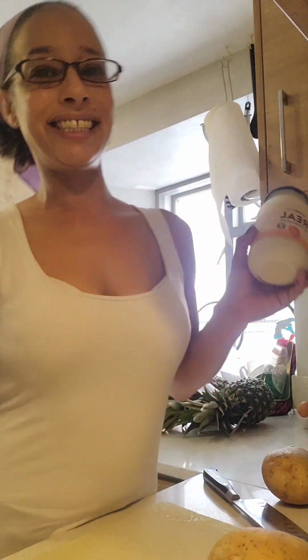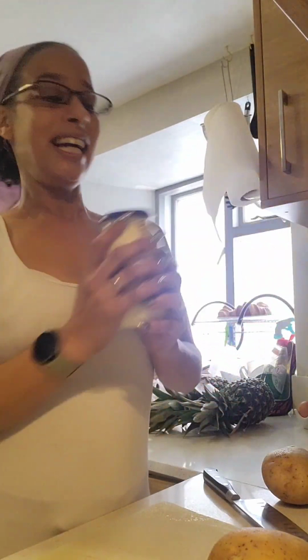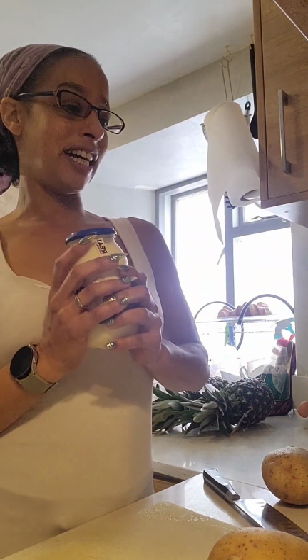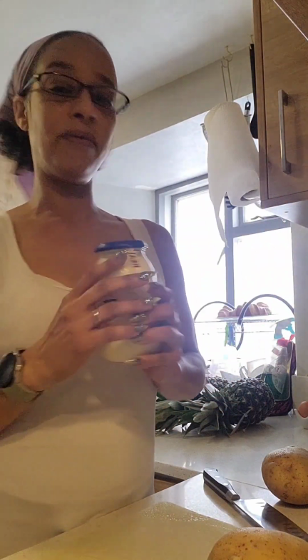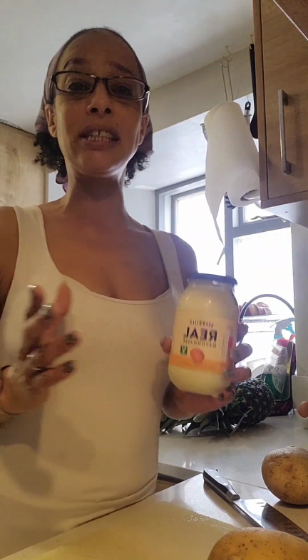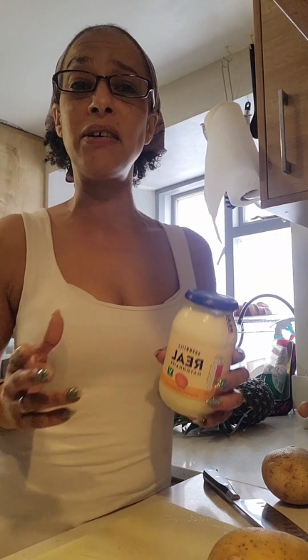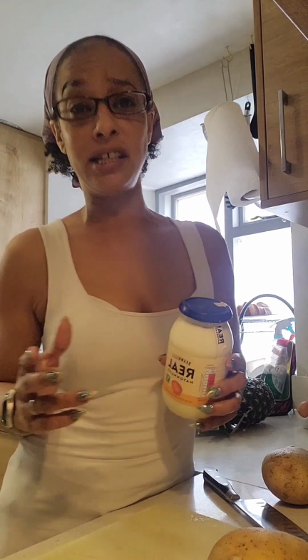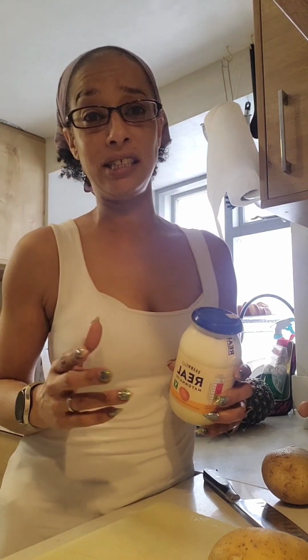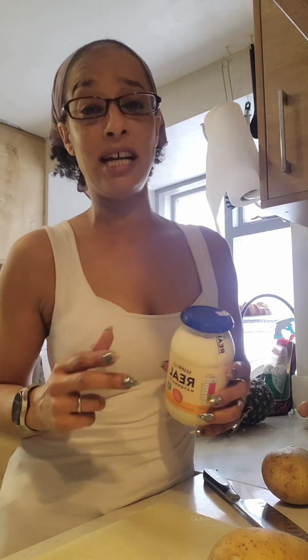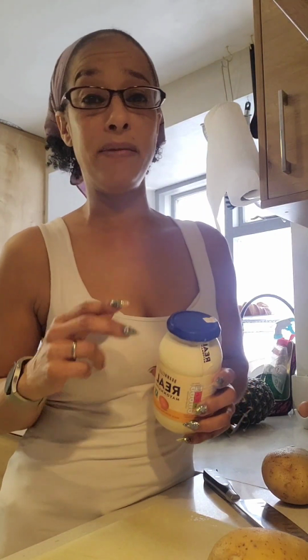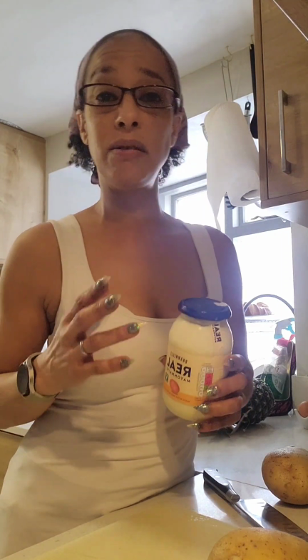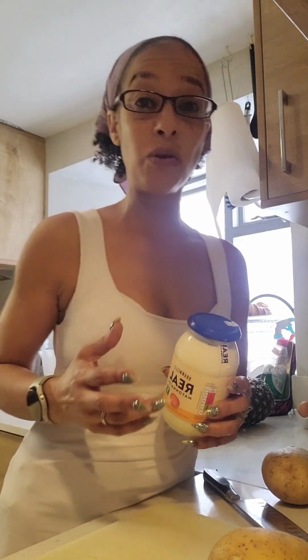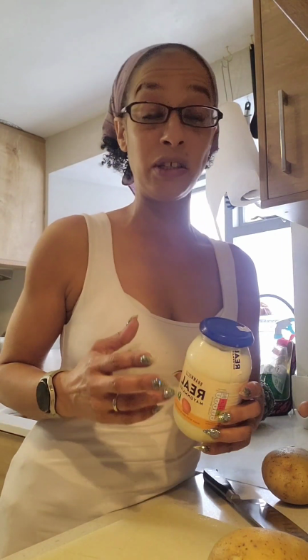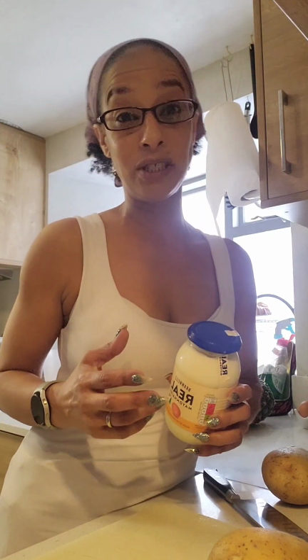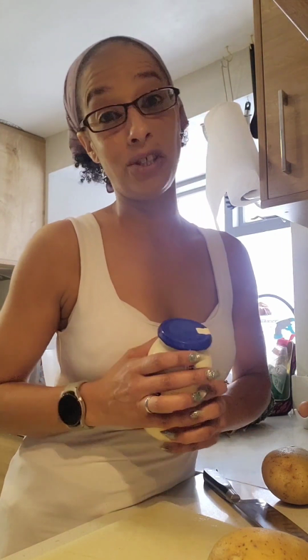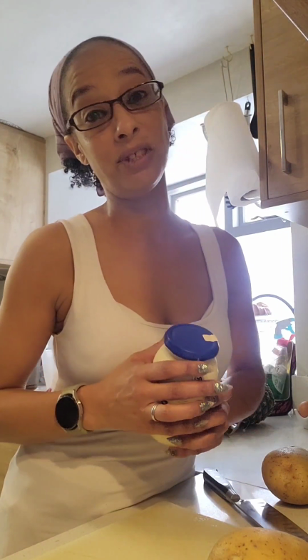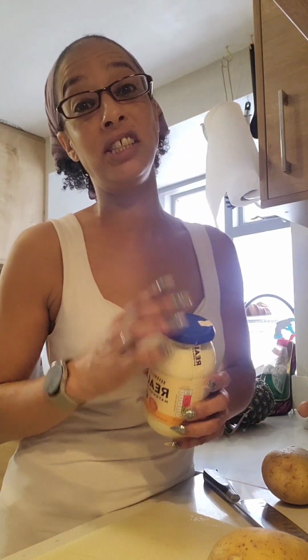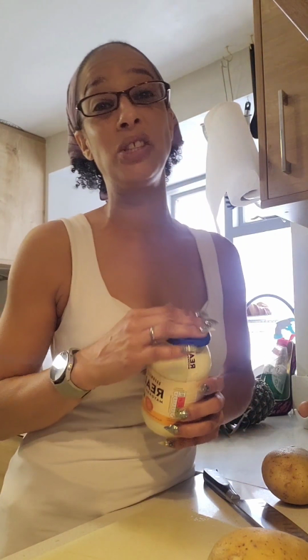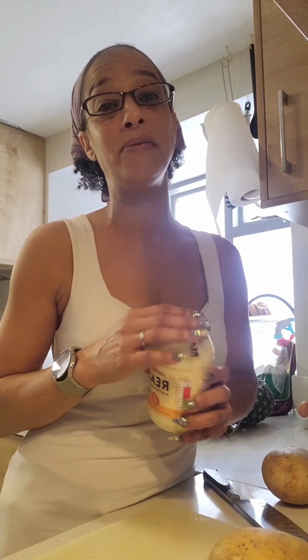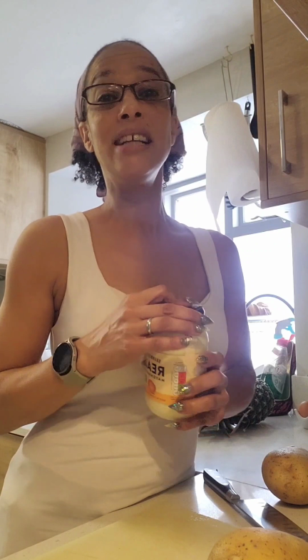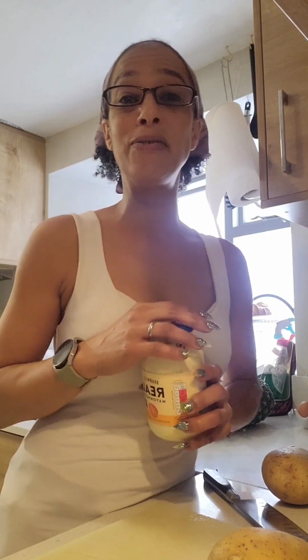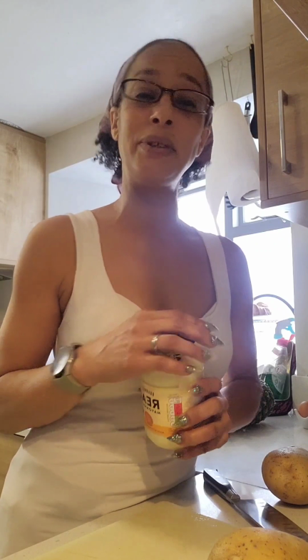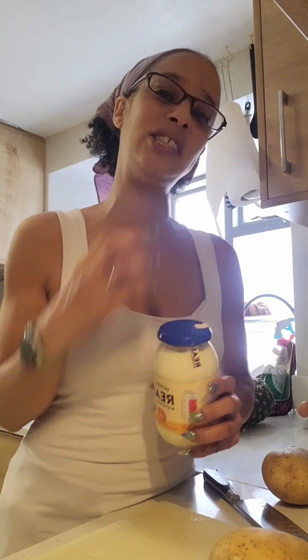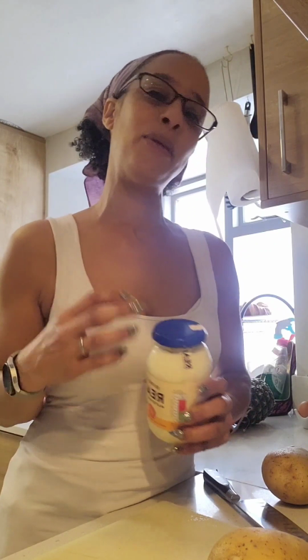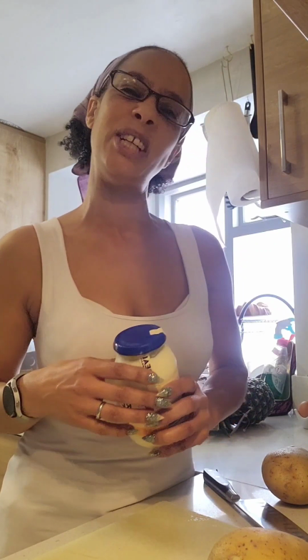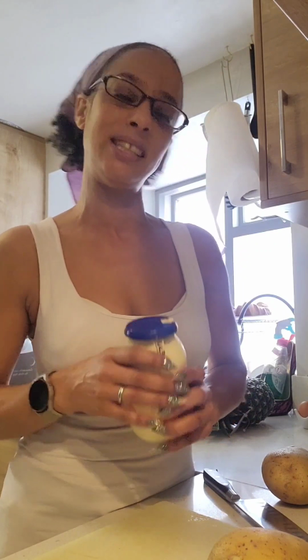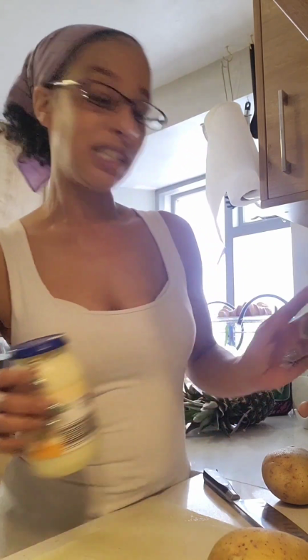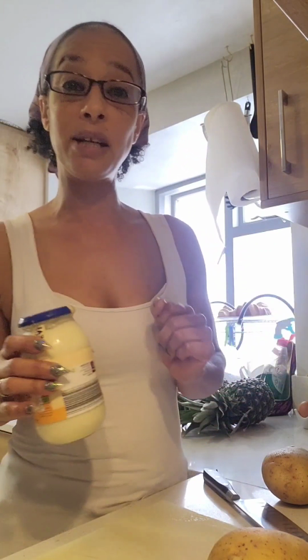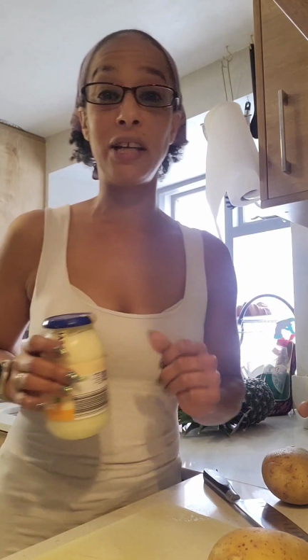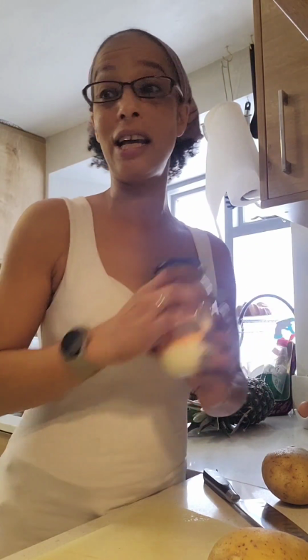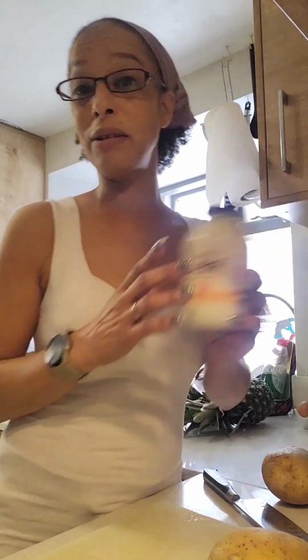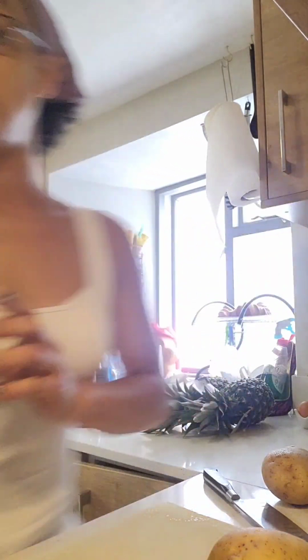Obviously if you don't like onions you can use chives. I just find chives are lovely but they don't have the punch of an onion, so I'm sticking with the spring onions.